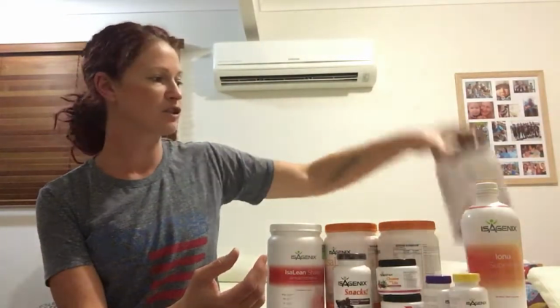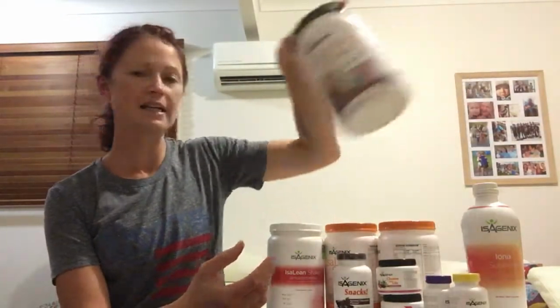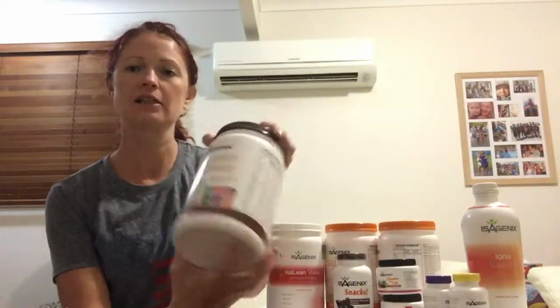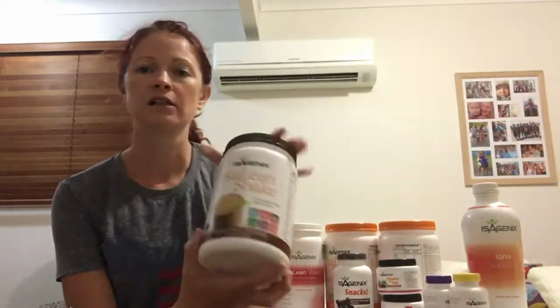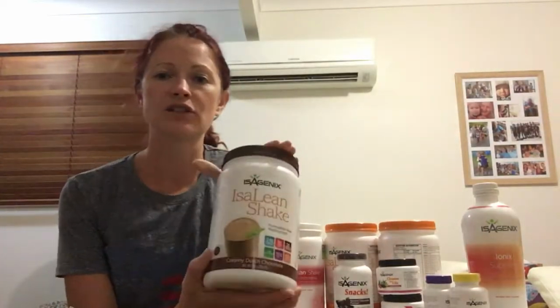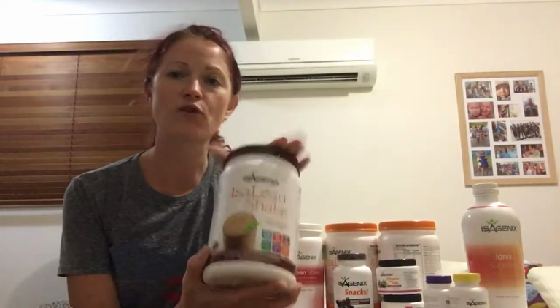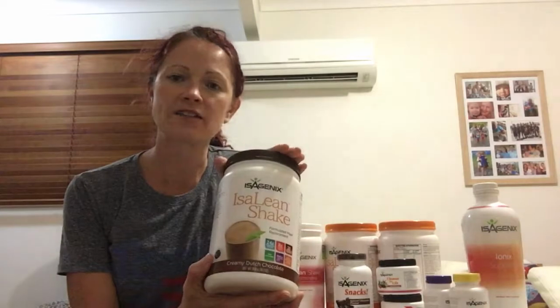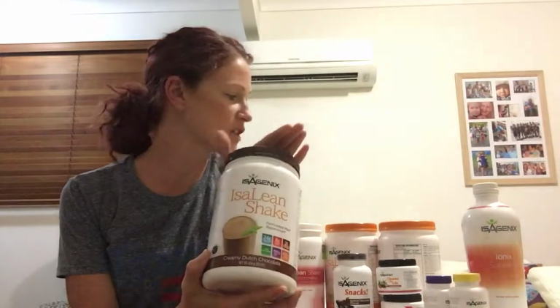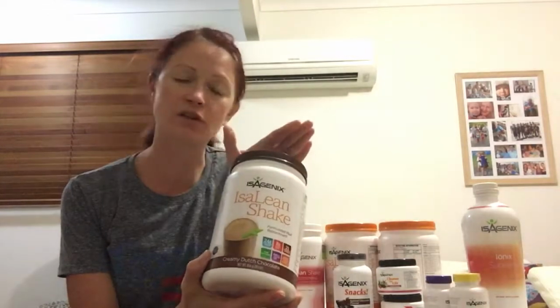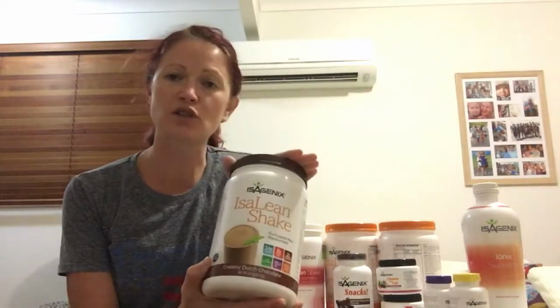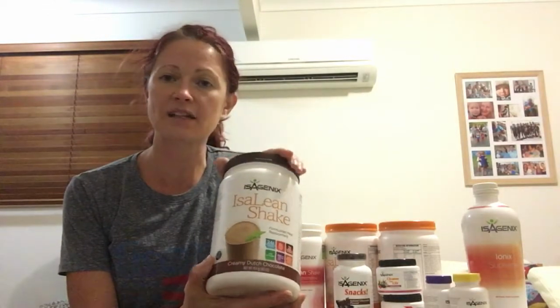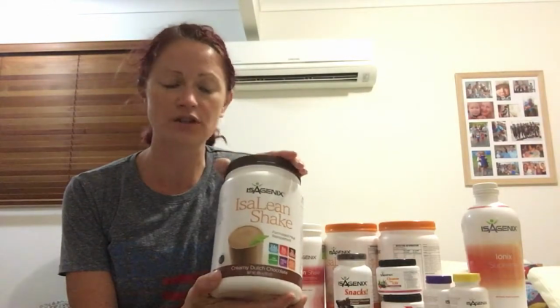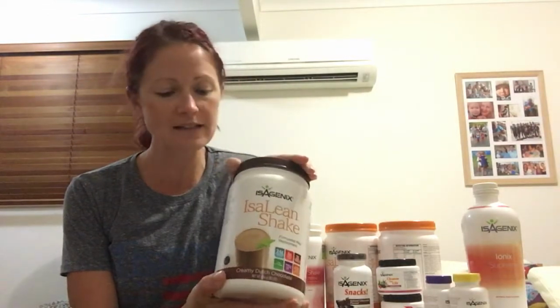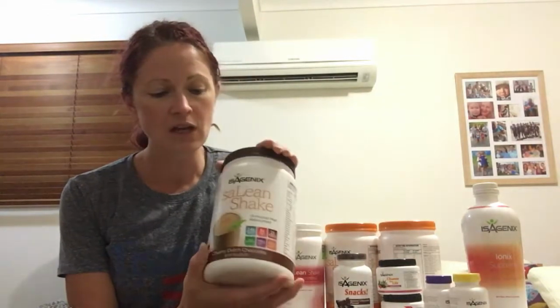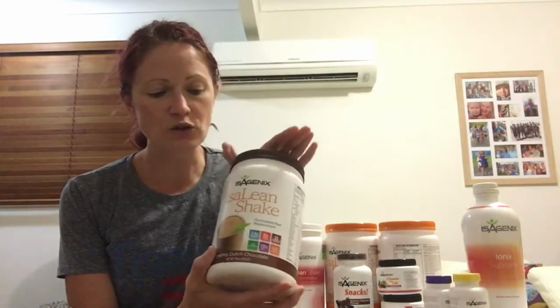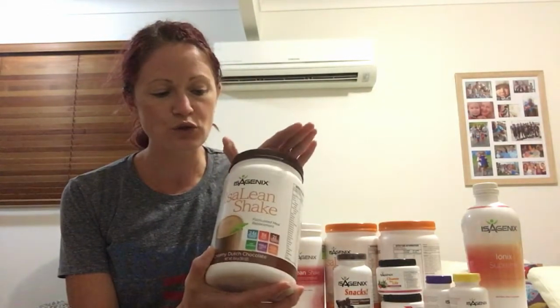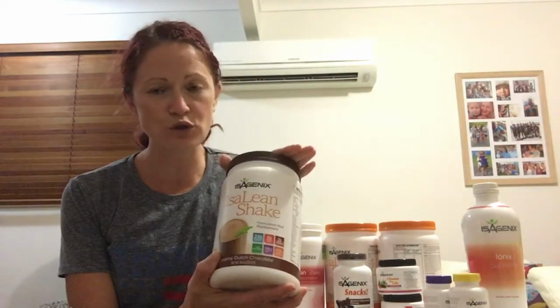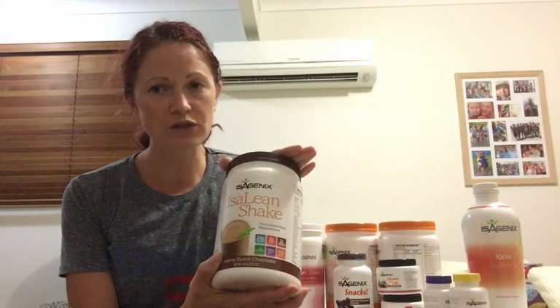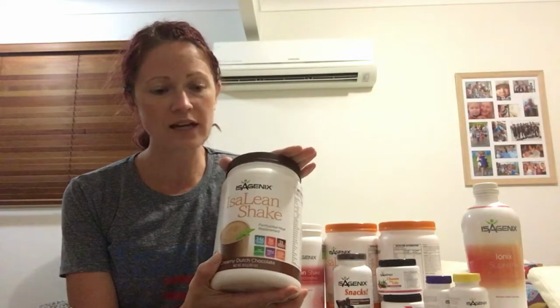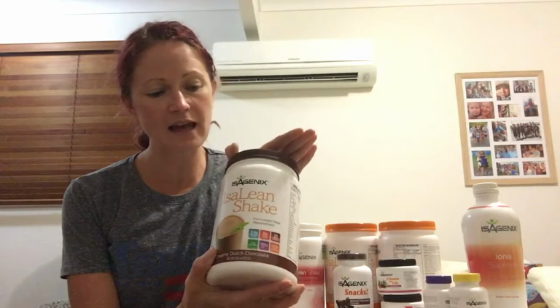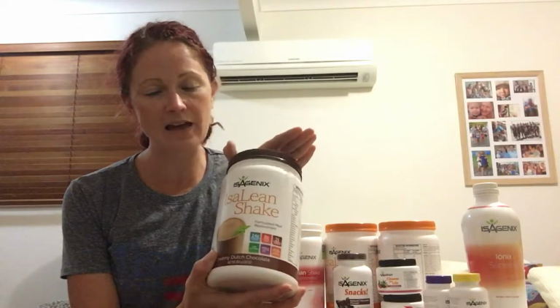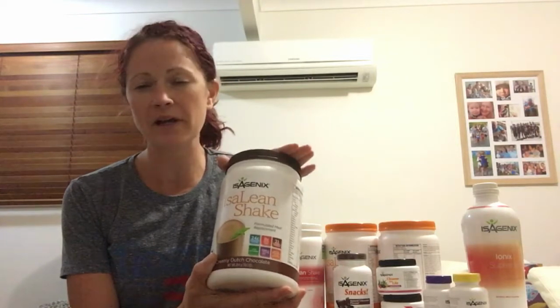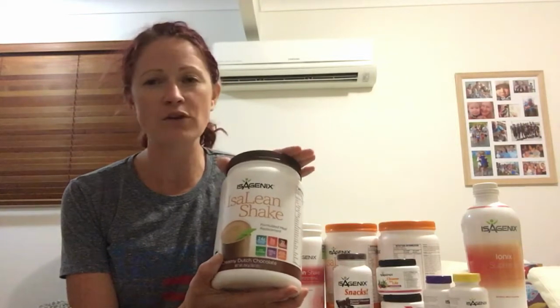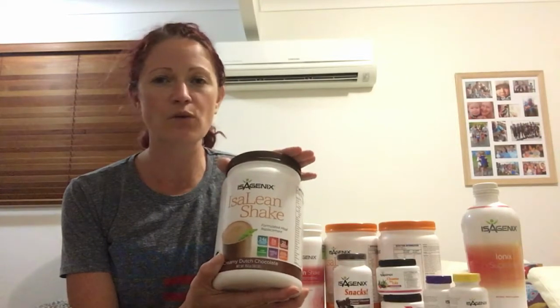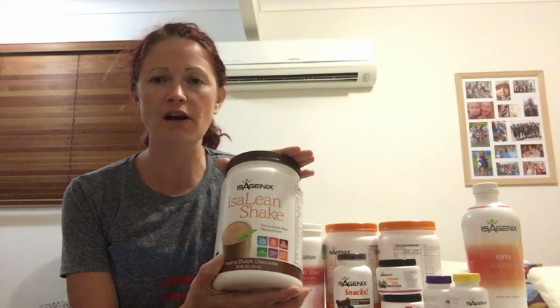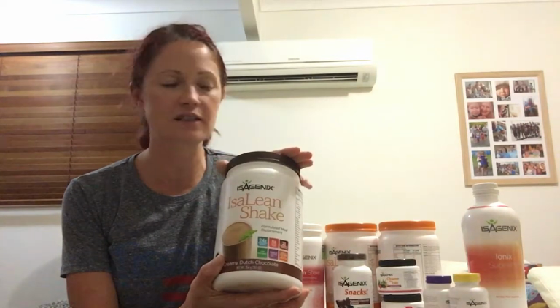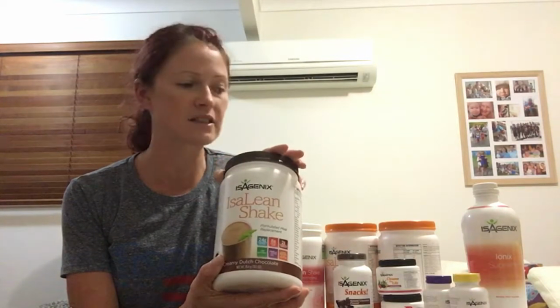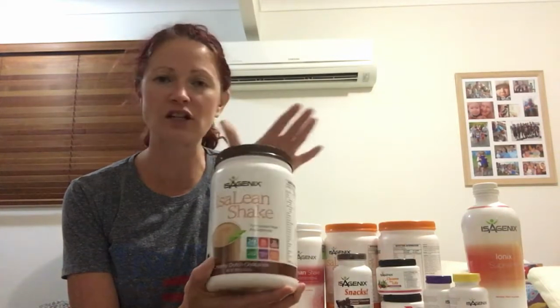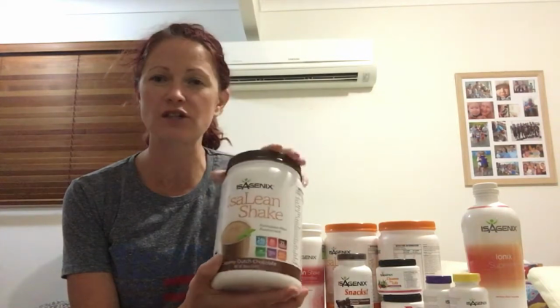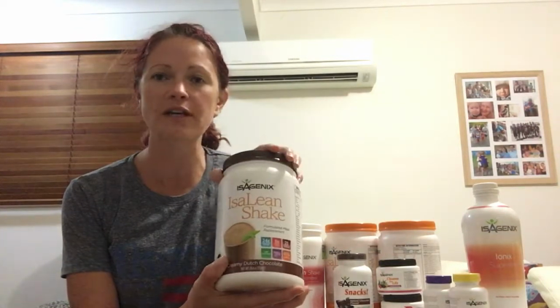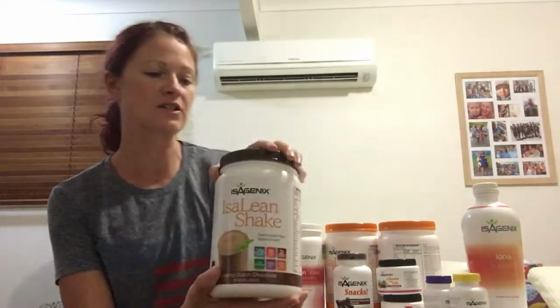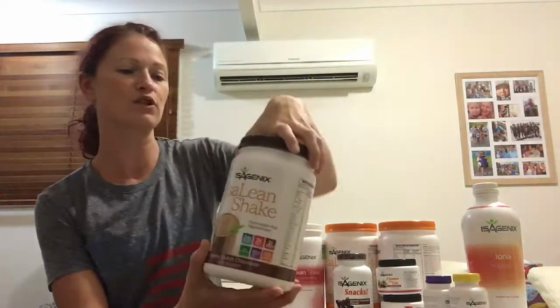Your shake — you have four canisters which is enough for two shakes a day for 30 days. You use two scoops of shake and then just play around with the water to ice ratio to get the right consistency for you.